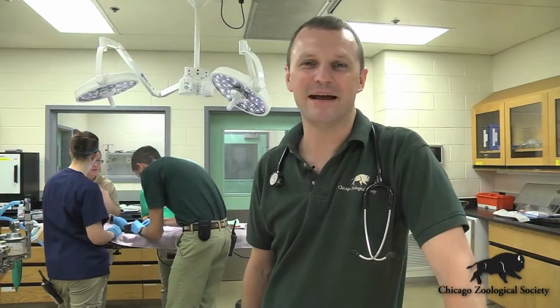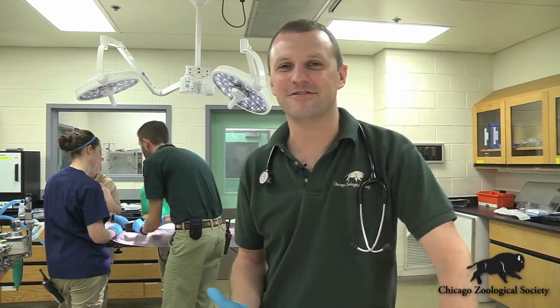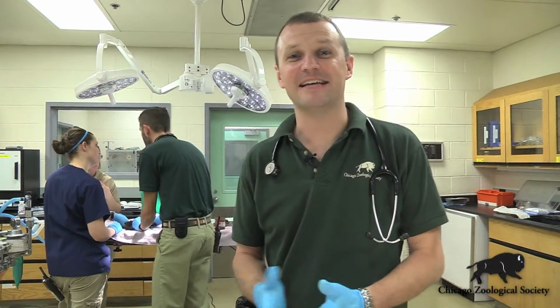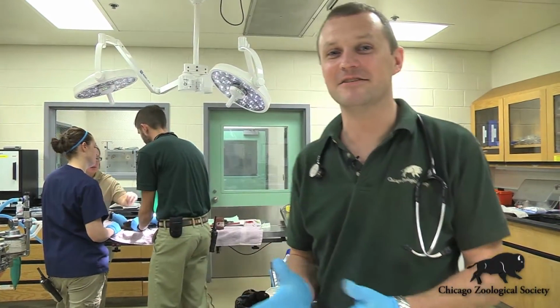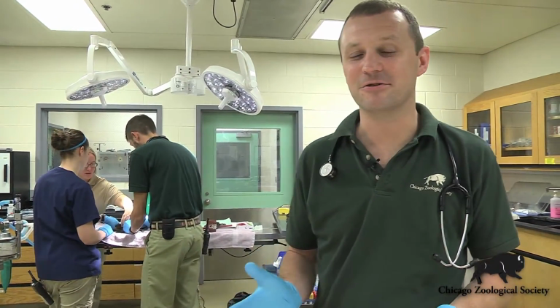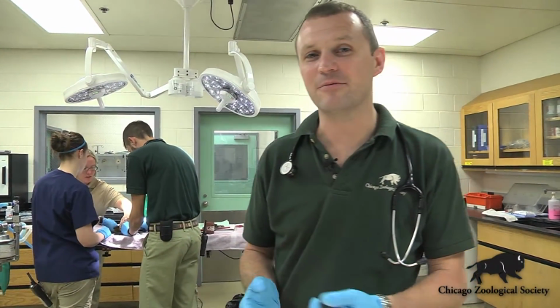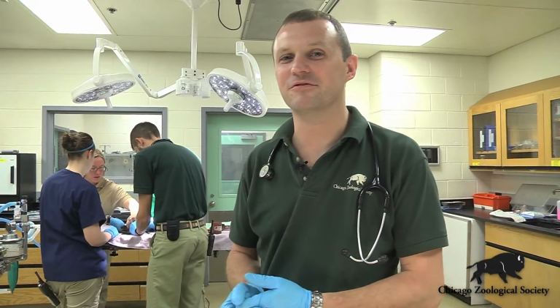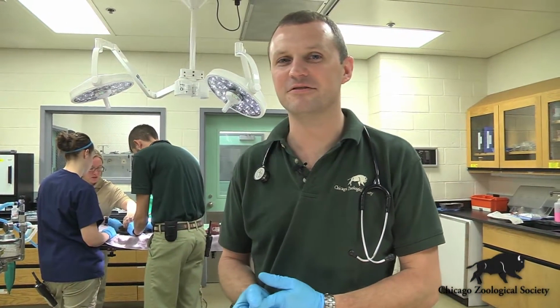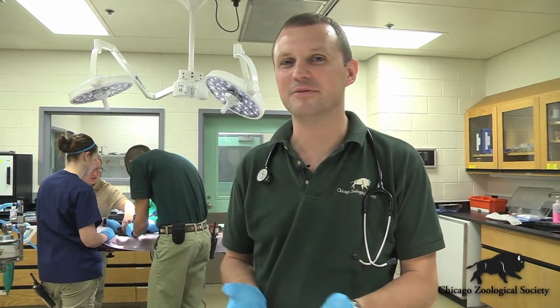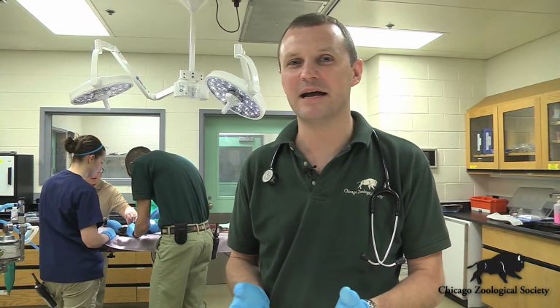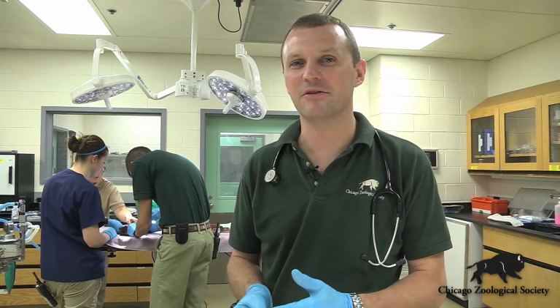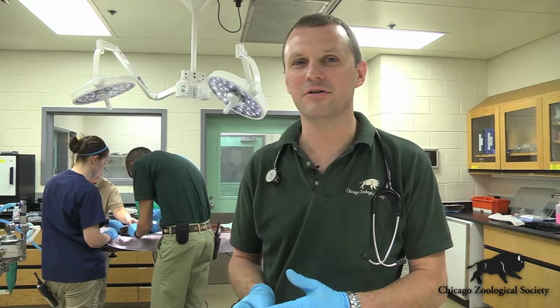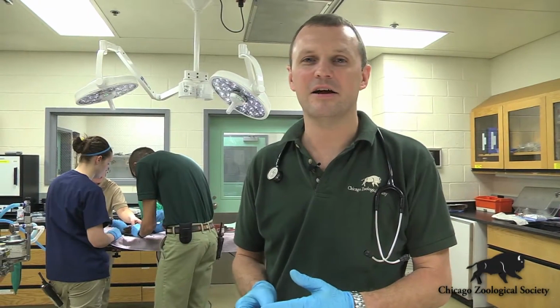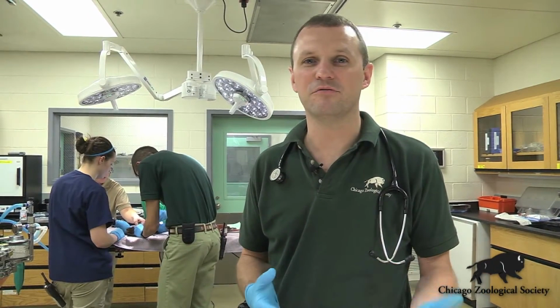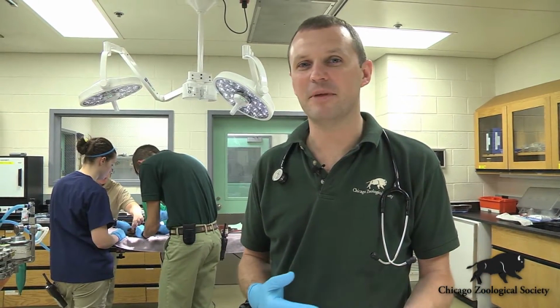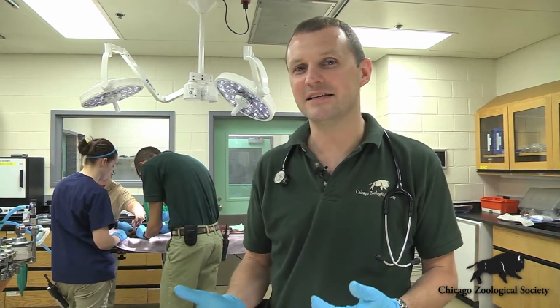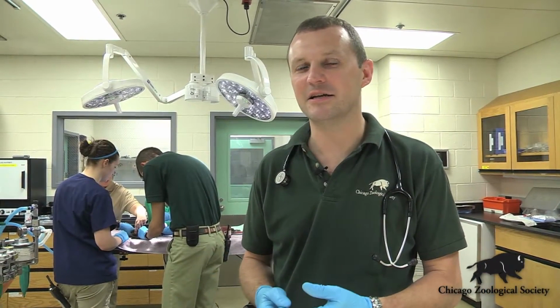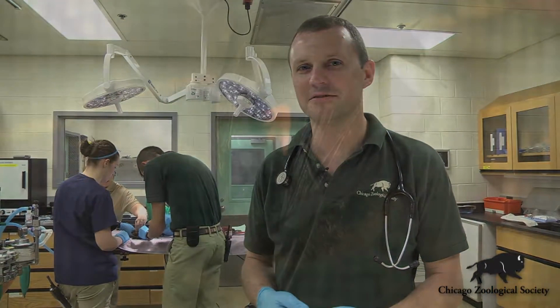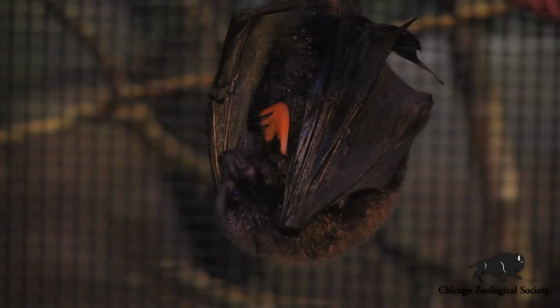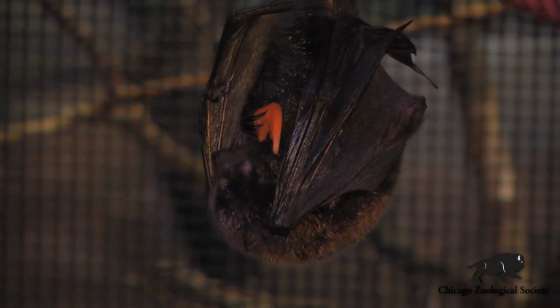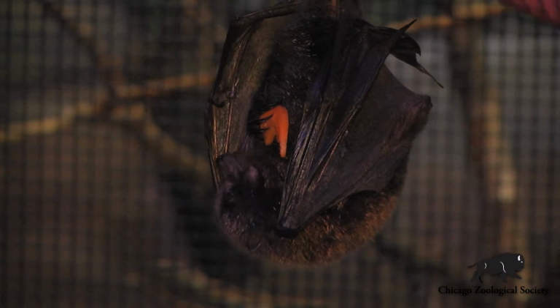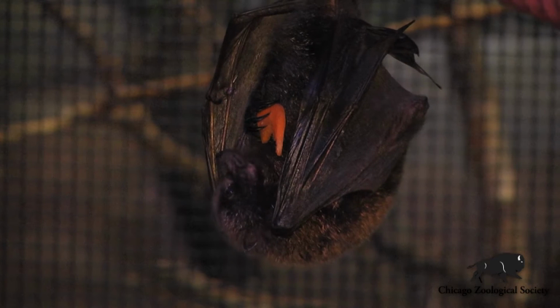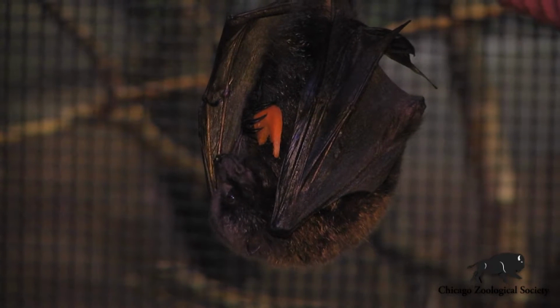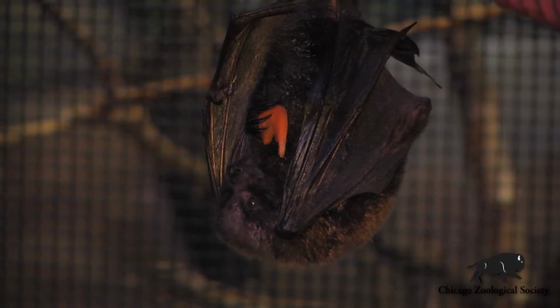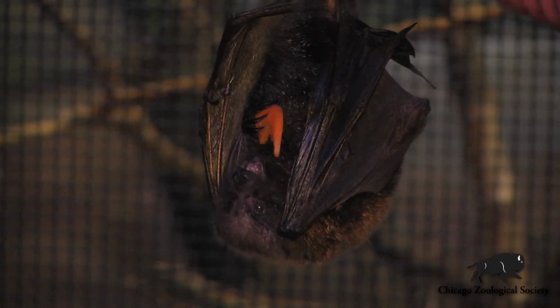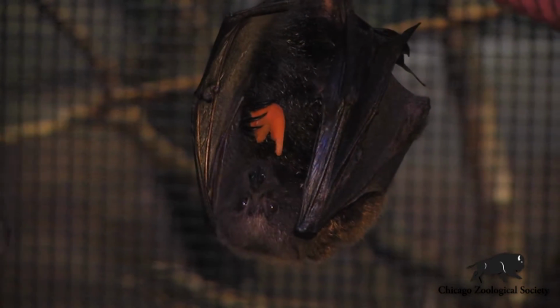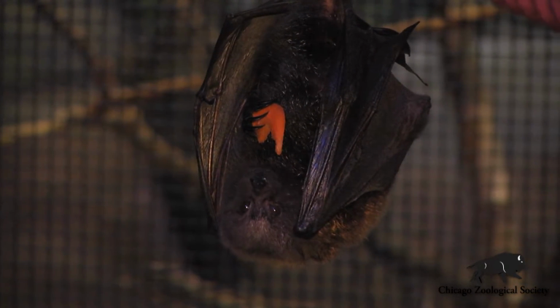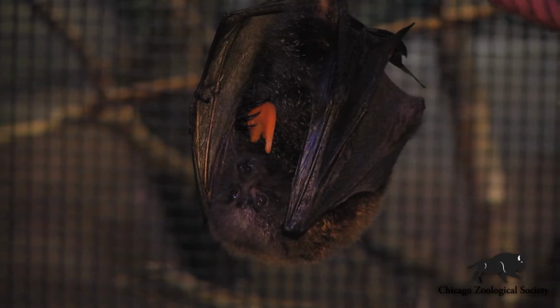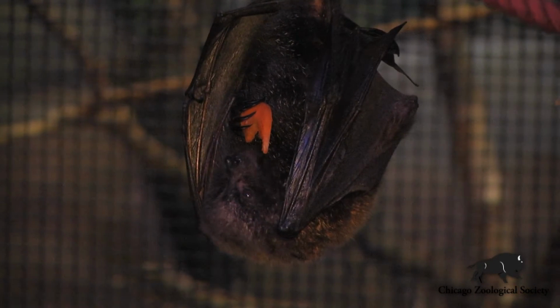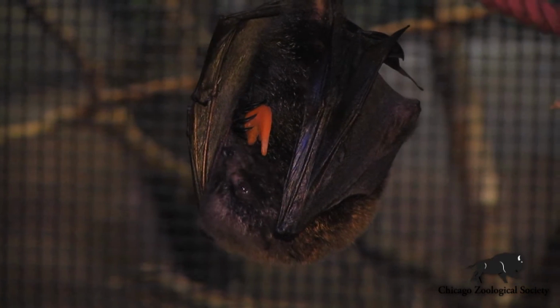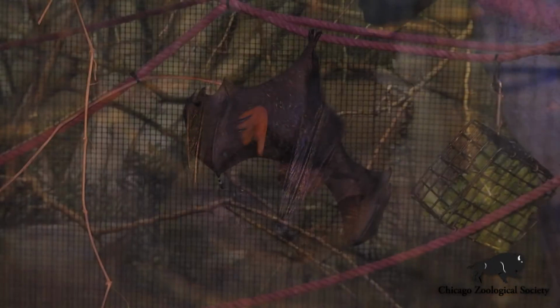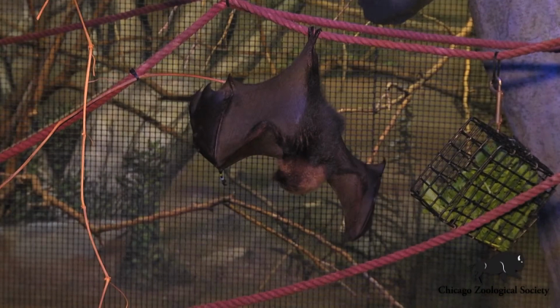Bats are a really fascinating and diverse group of animals. There's over a thousand different species of bats around the world. There's both fruit-eating bats and insect-eating bats. The Rodriguez fruit bats that we're working on today are fruit-eating bats. Most of the bats that we have here in the United States are insect-eating bats.